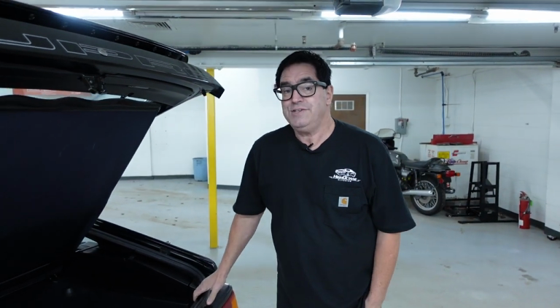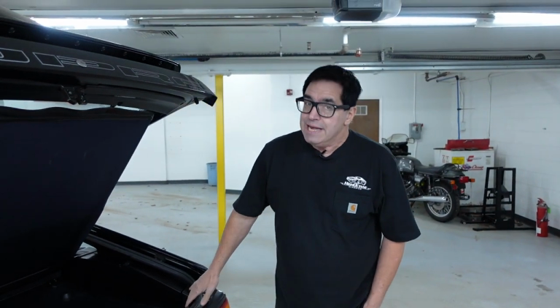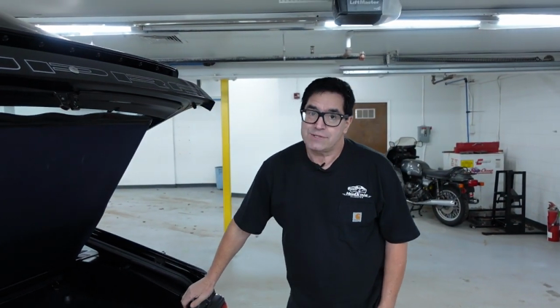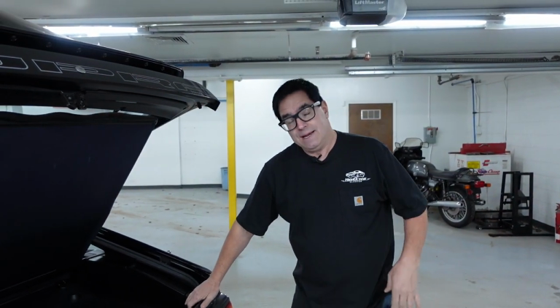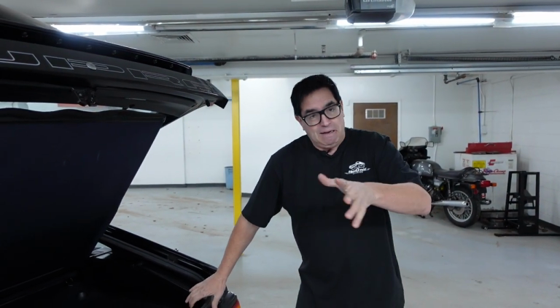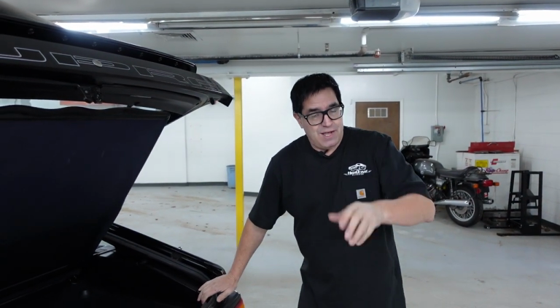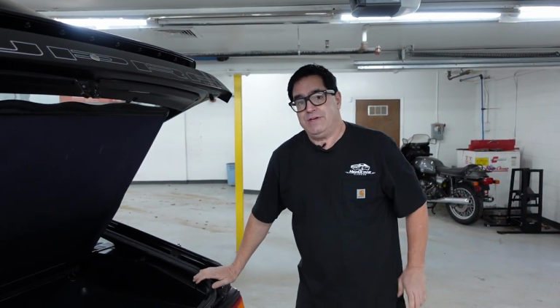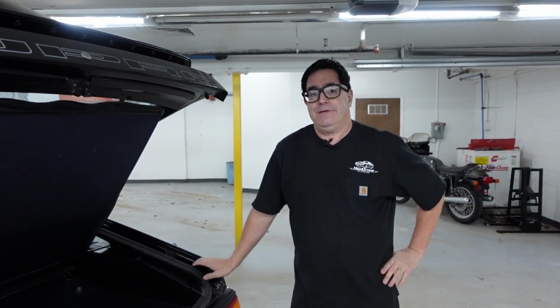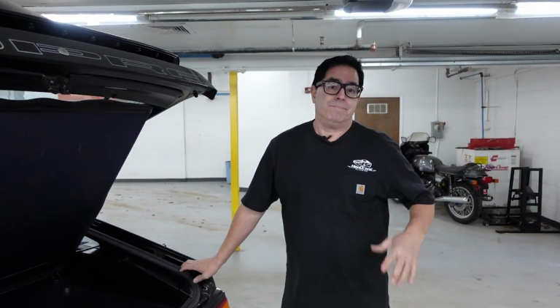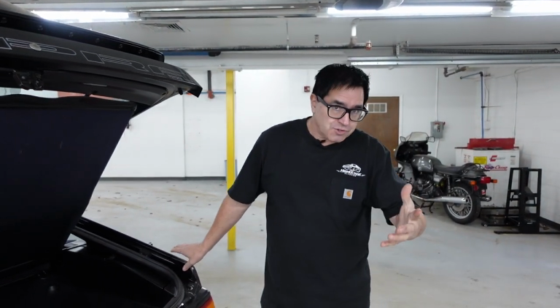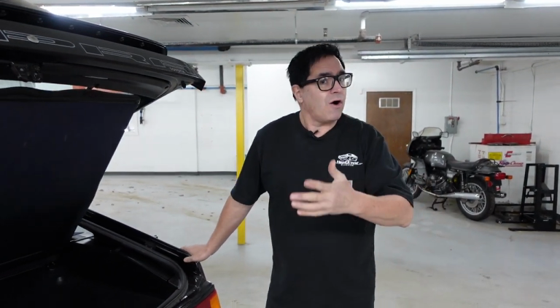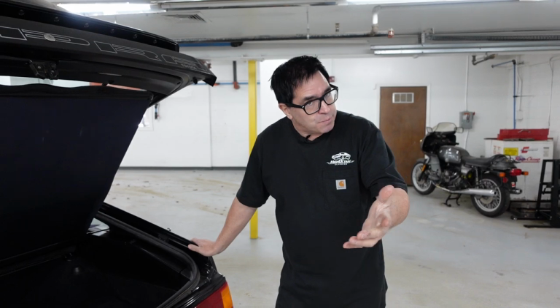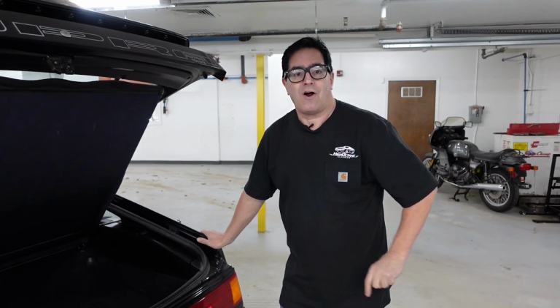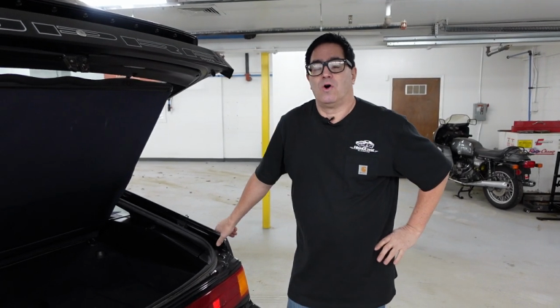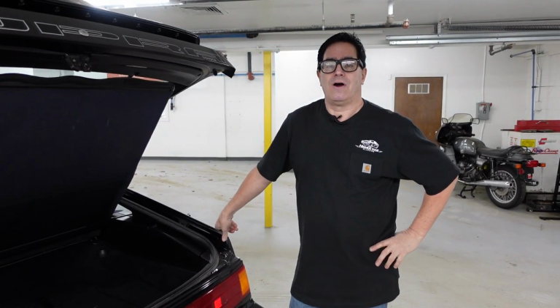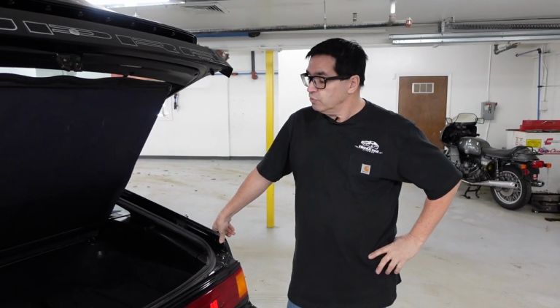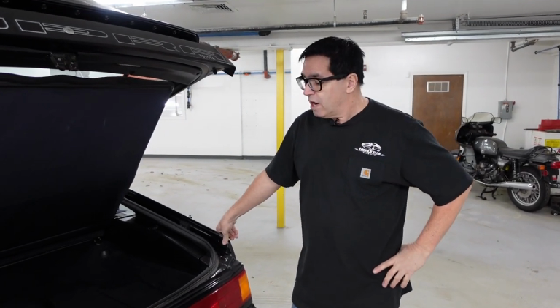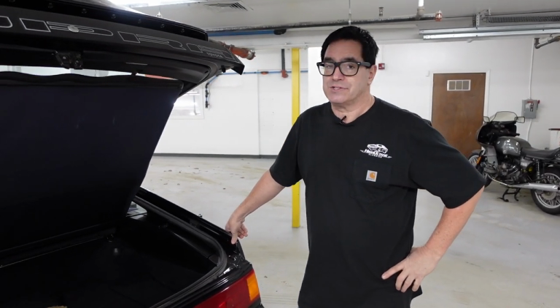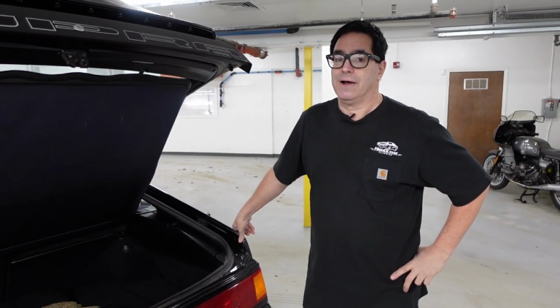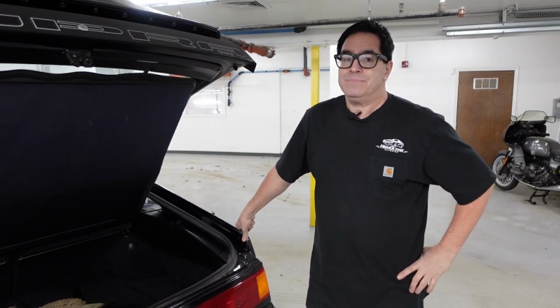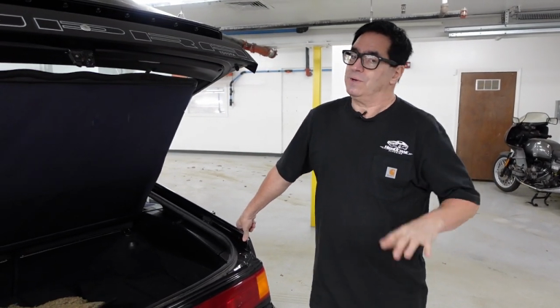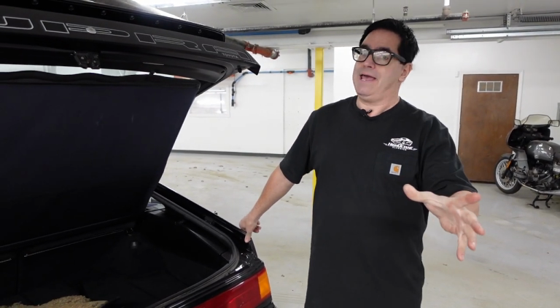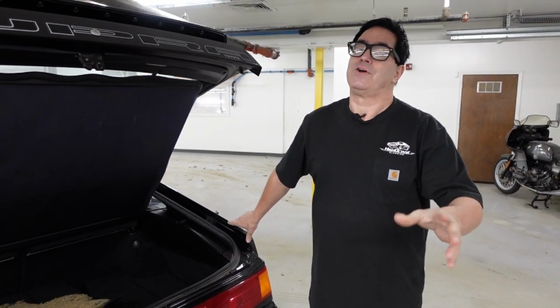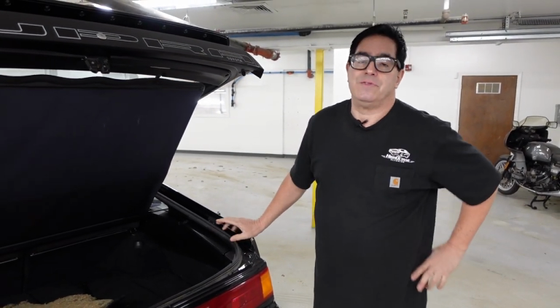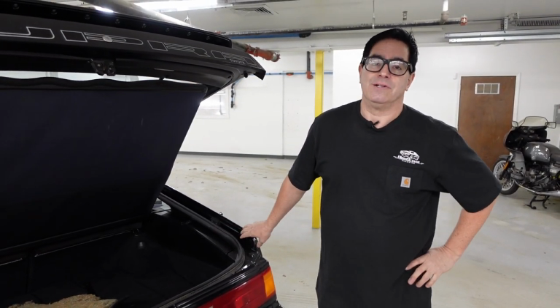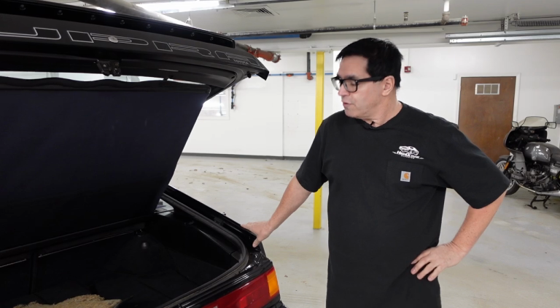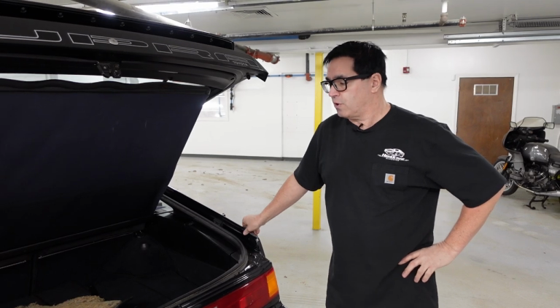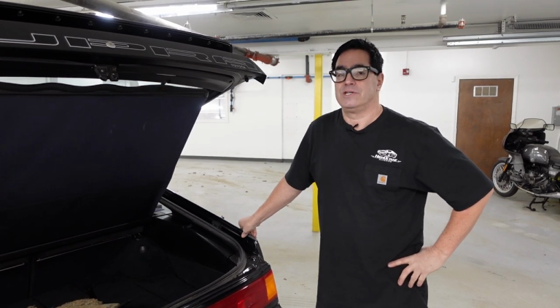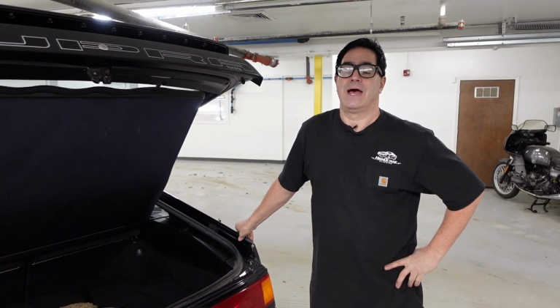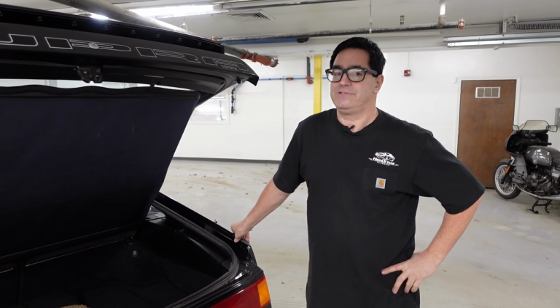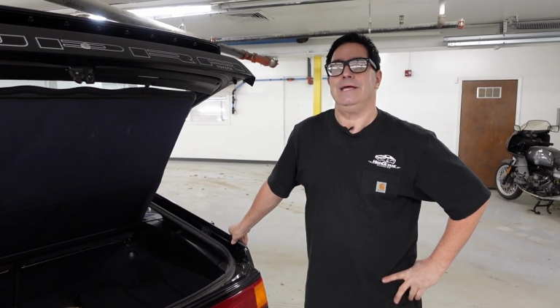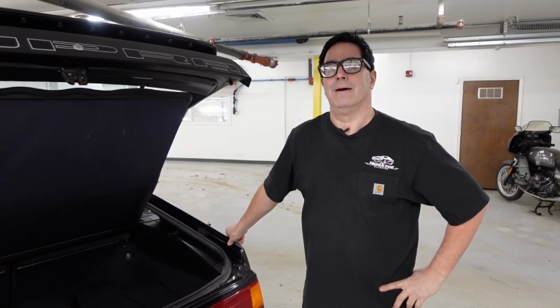These 80s and late-70s Japanese muscle cars — super cars, performance cars — are really coming on strong. Get ahead of the curve with this one. It's an unrestored original example and these things are heating up.